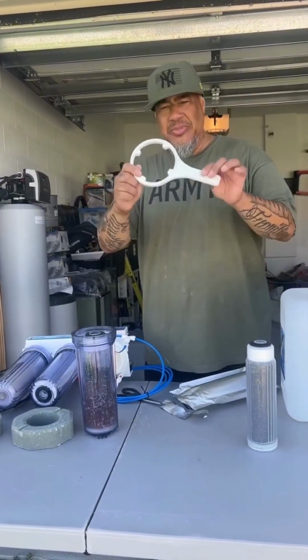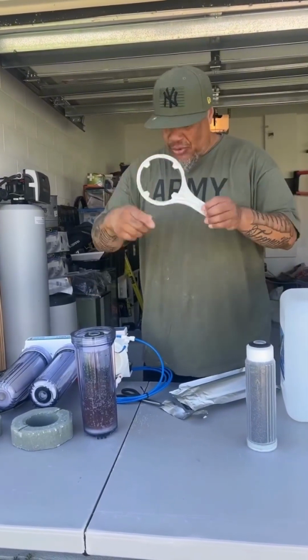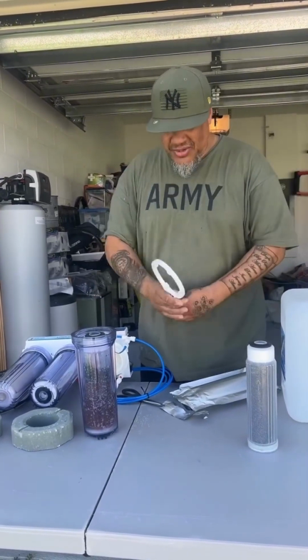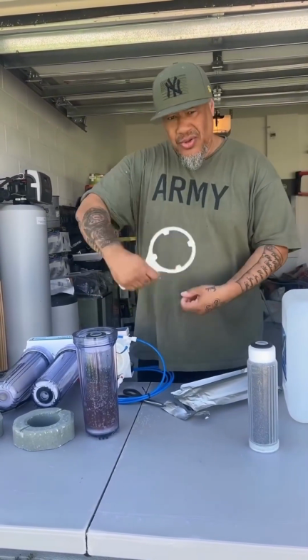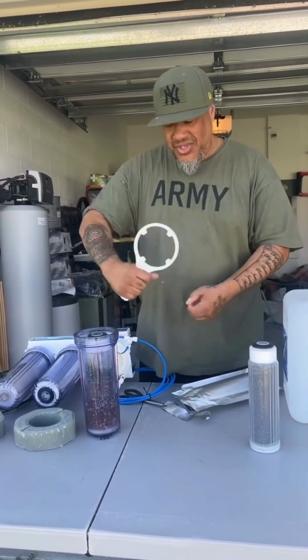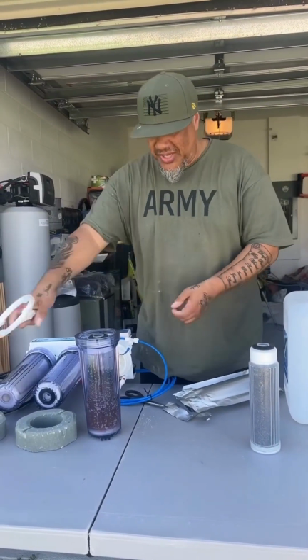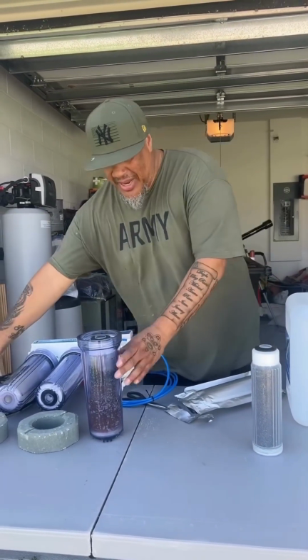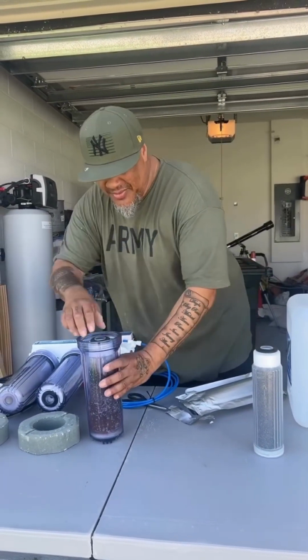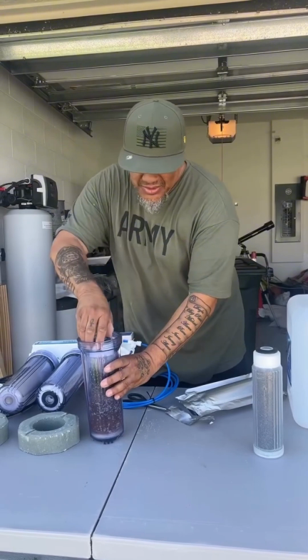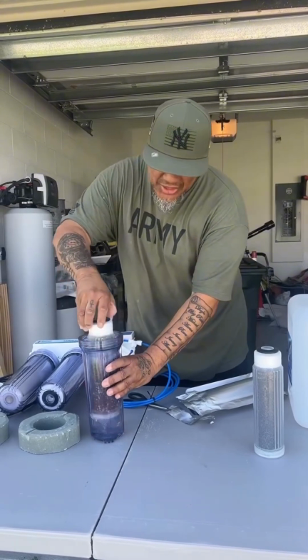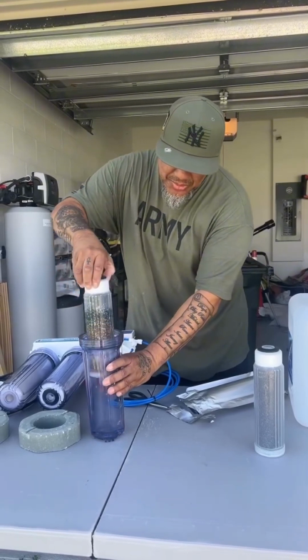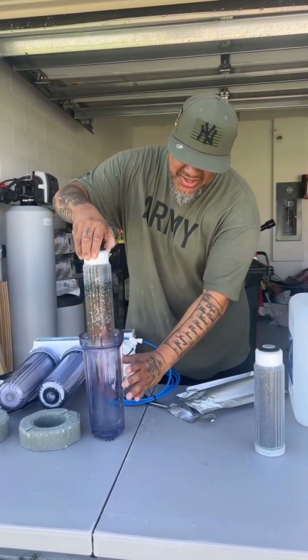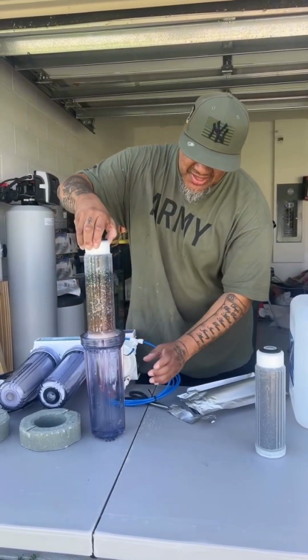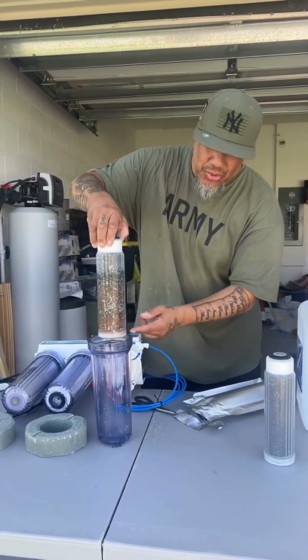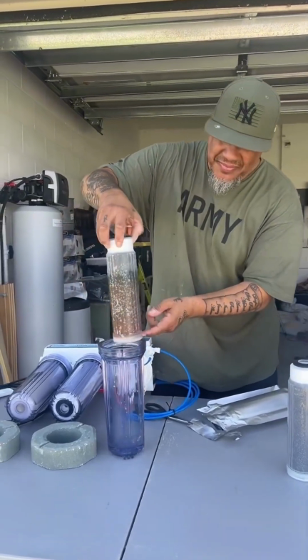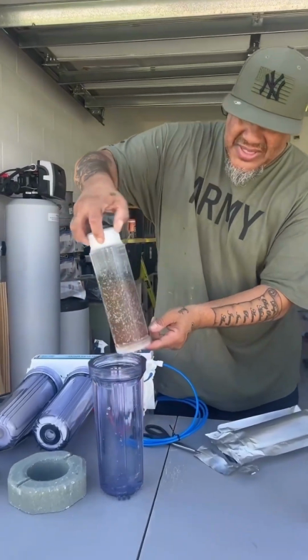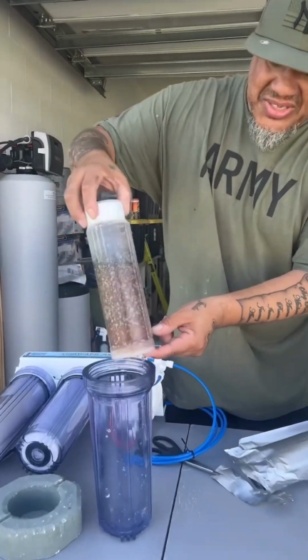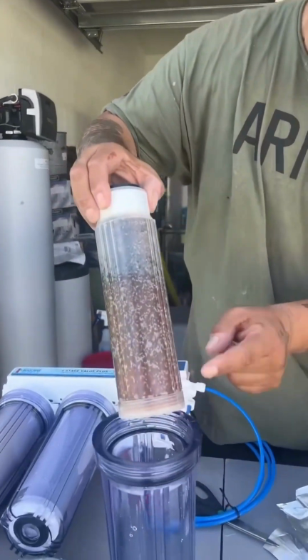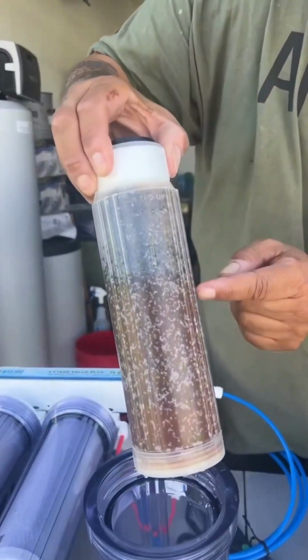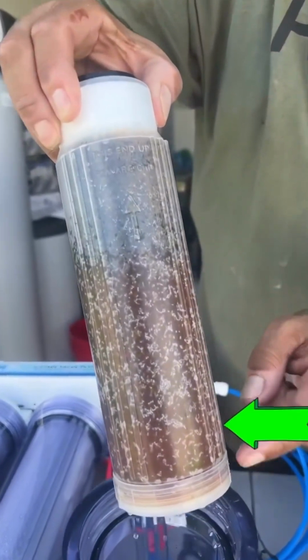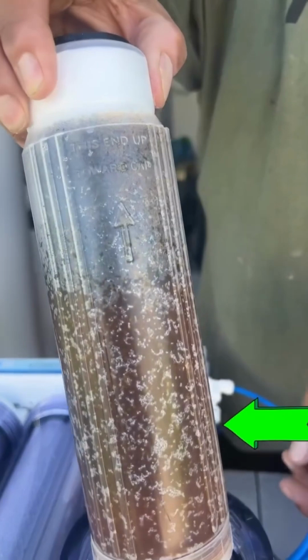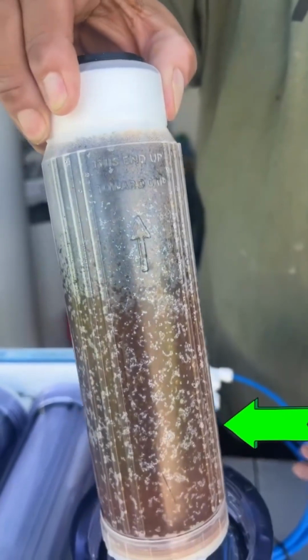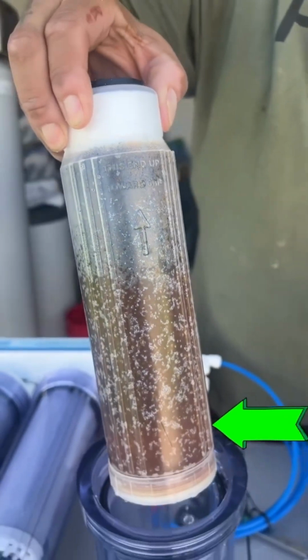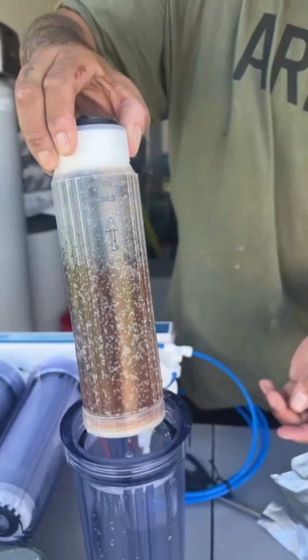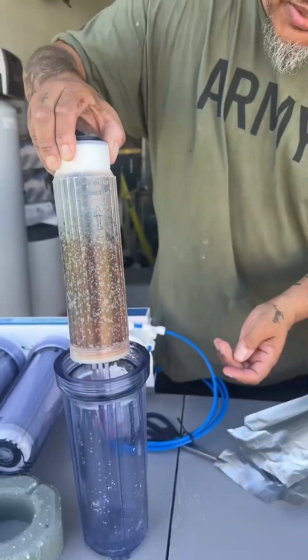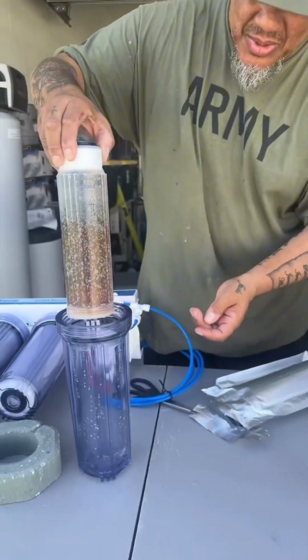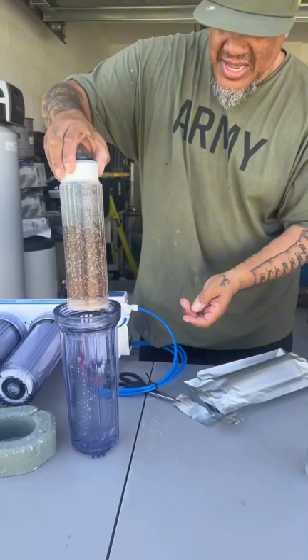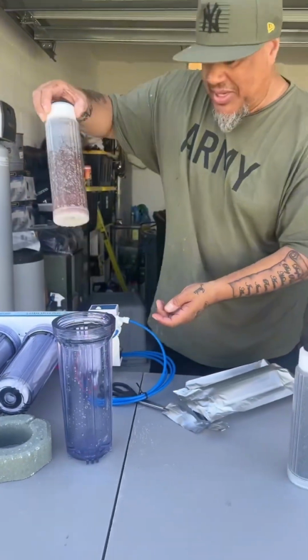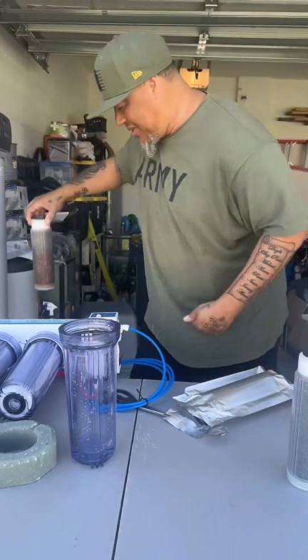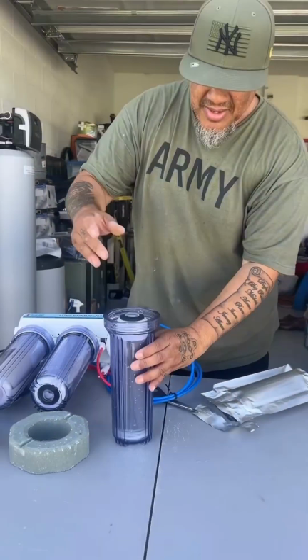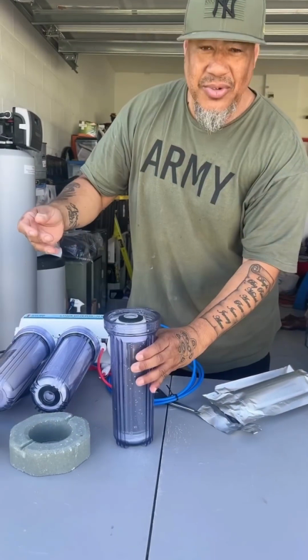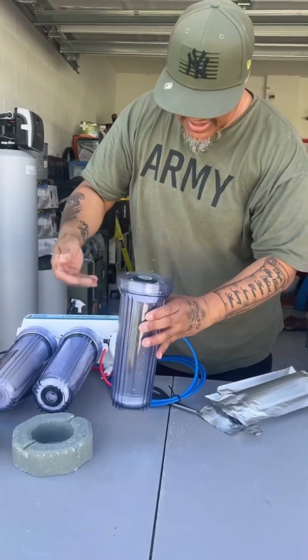When you get the RO/DI system it comes with this little wrench — what you do is just twist it and pop it out. You've got the old piece, and as you can see, look at the color. That pretty much indicates it needs to be replaced.